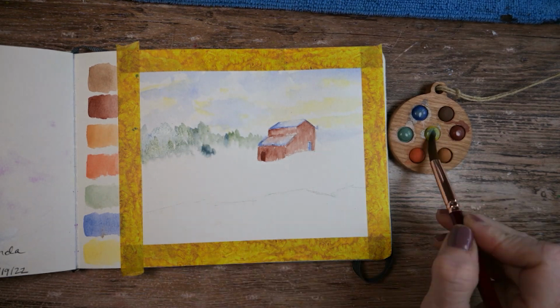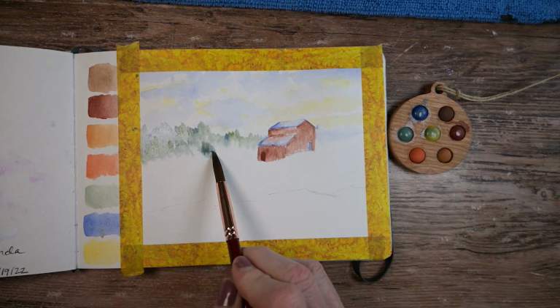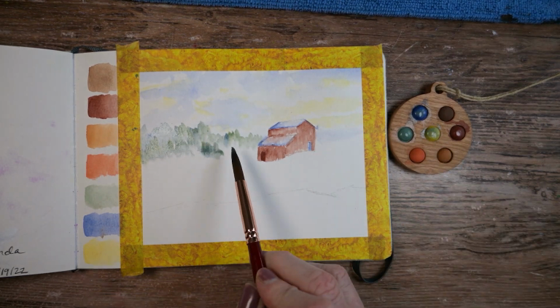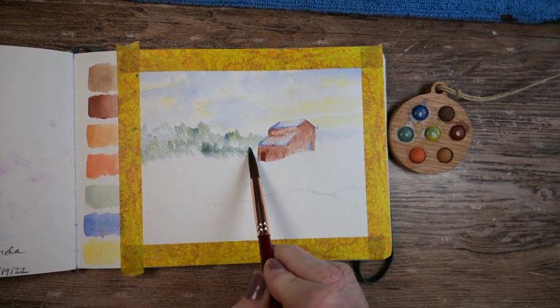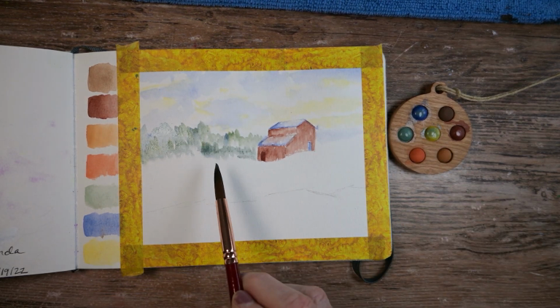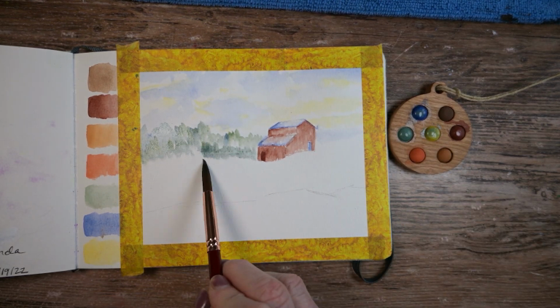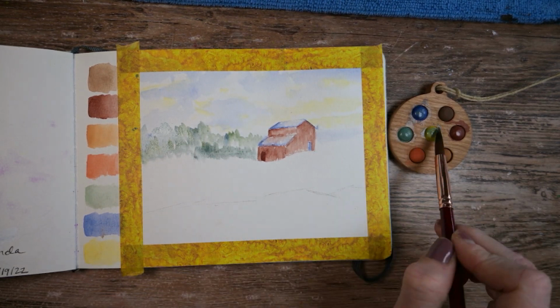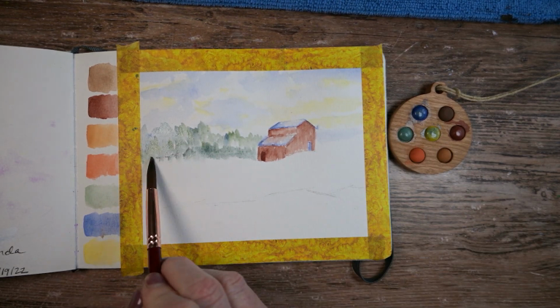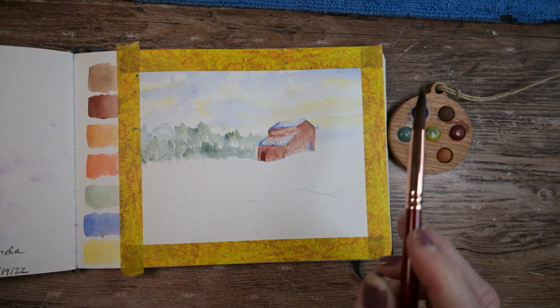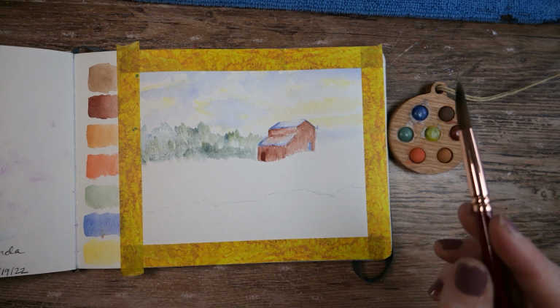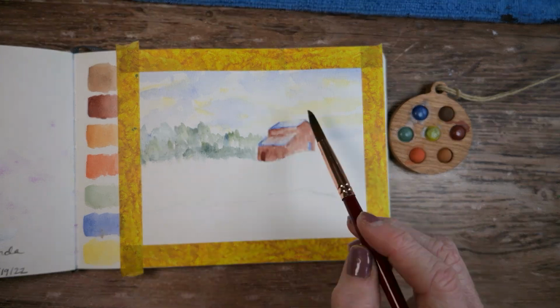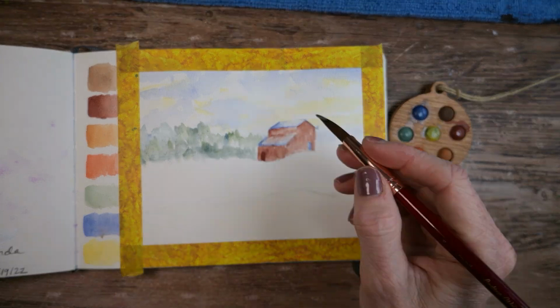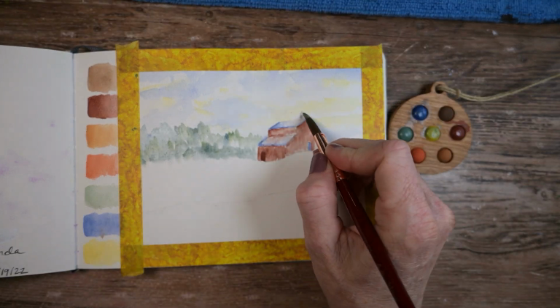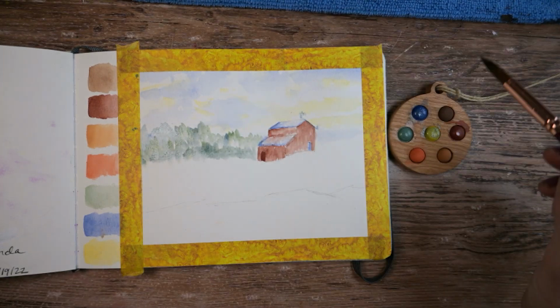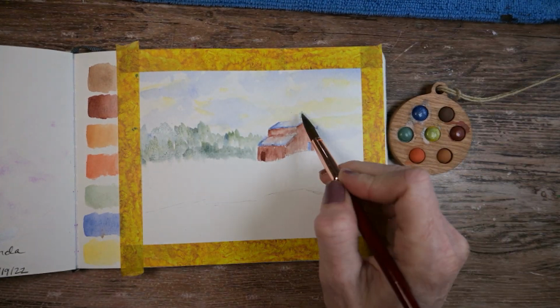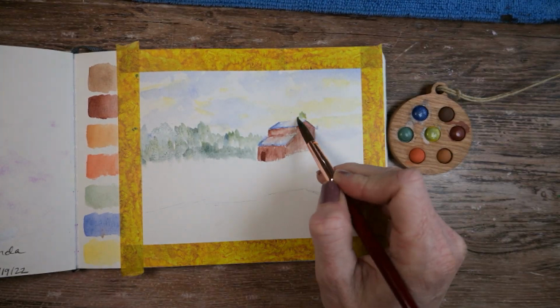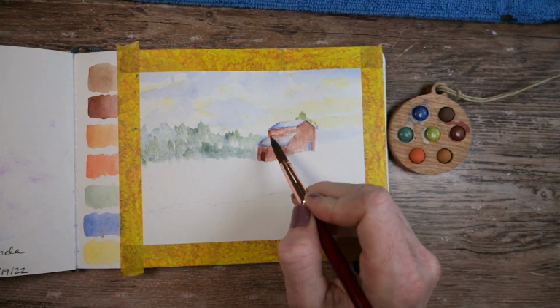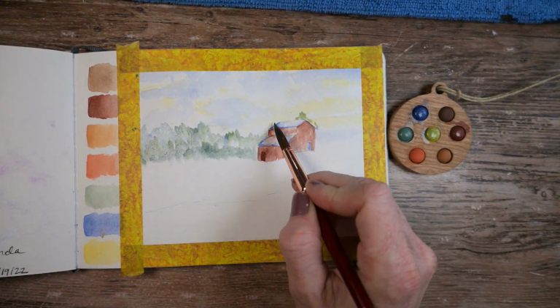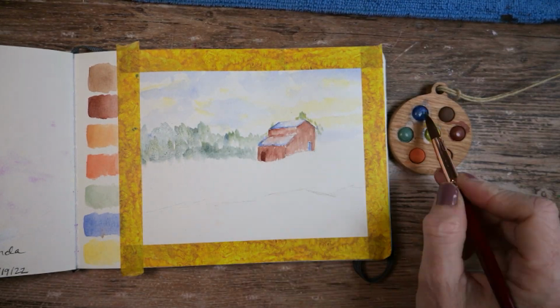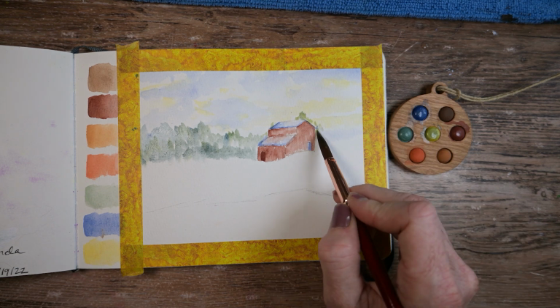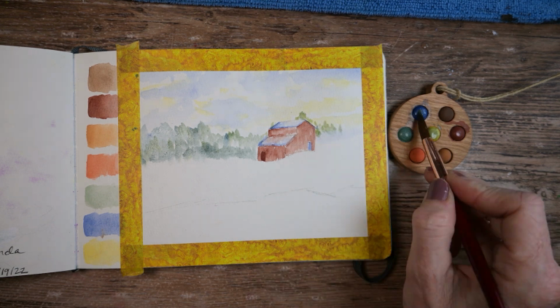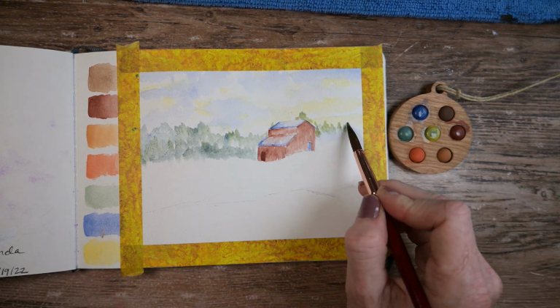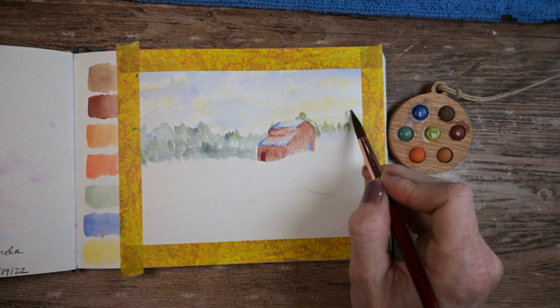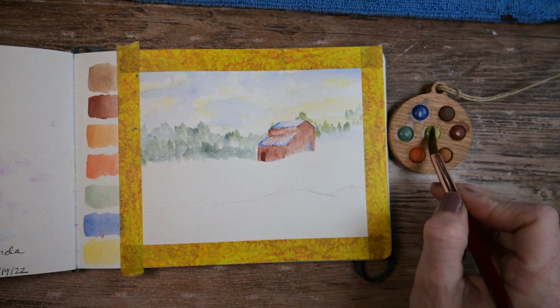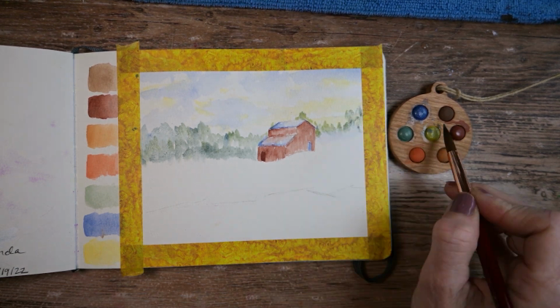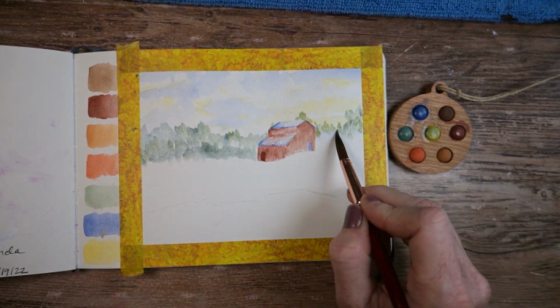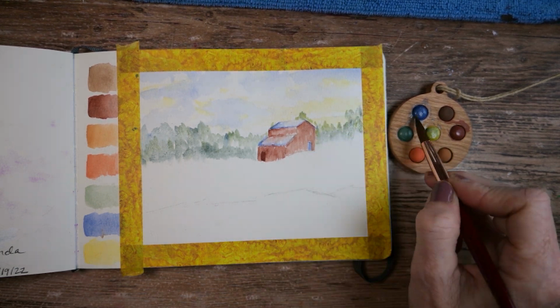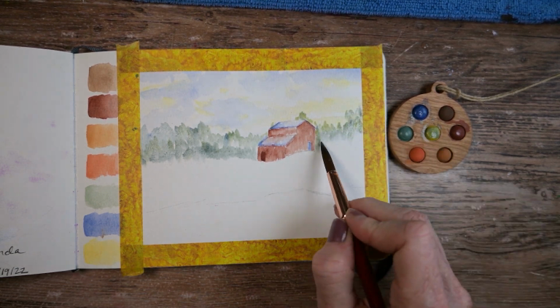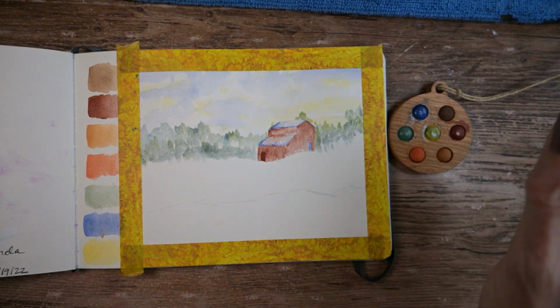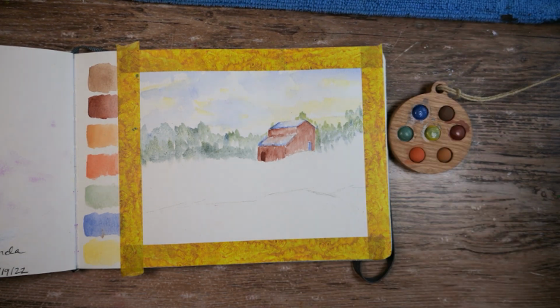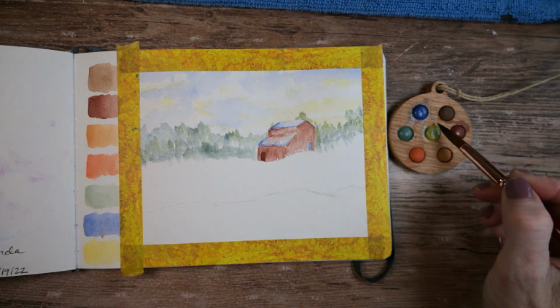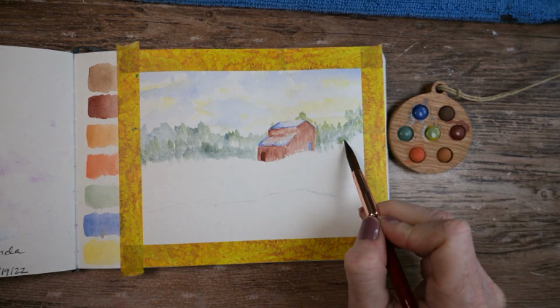Looking at the color selection here, I am curious what you might have thought to paint. These are really unique colors, but it turned out to be a fun little painting. What did it remind you of? What would you have painted? Let me know in the comments below.